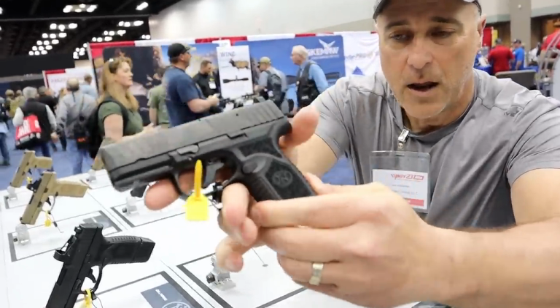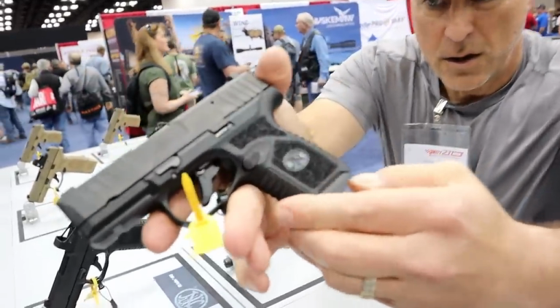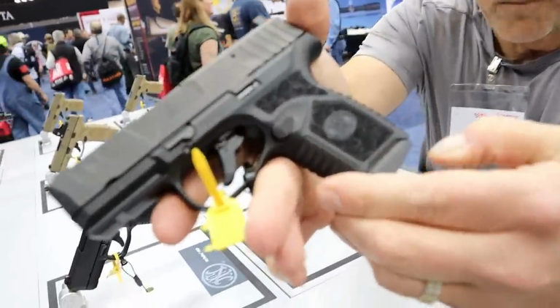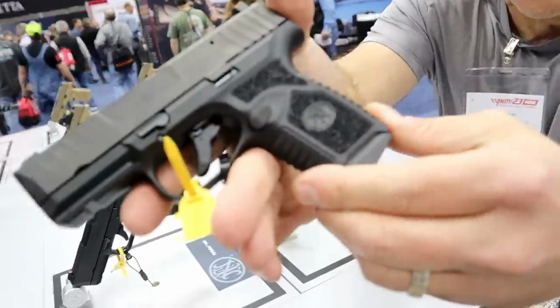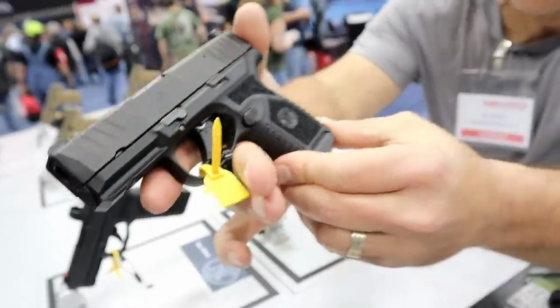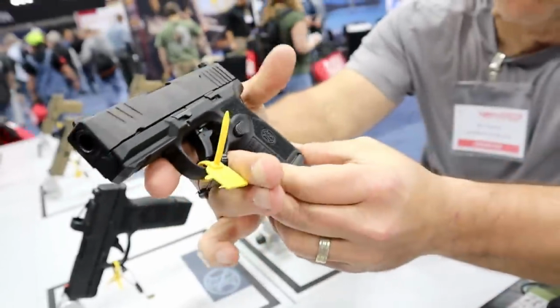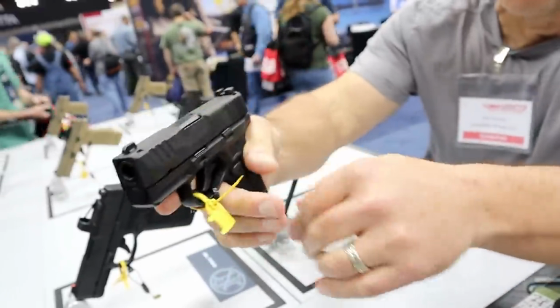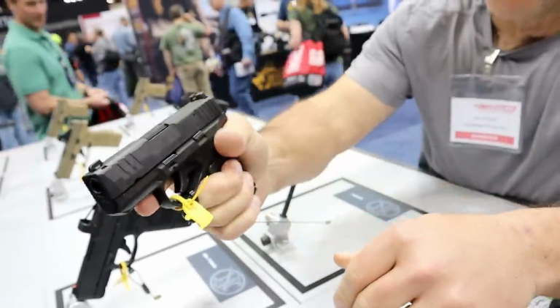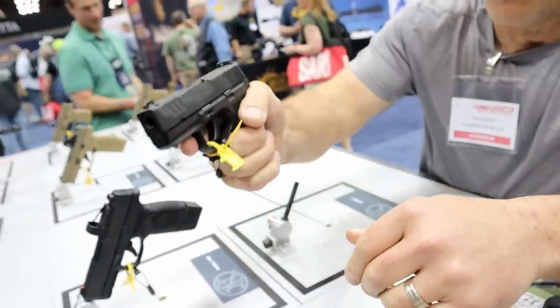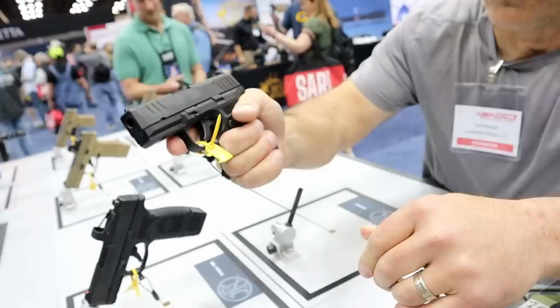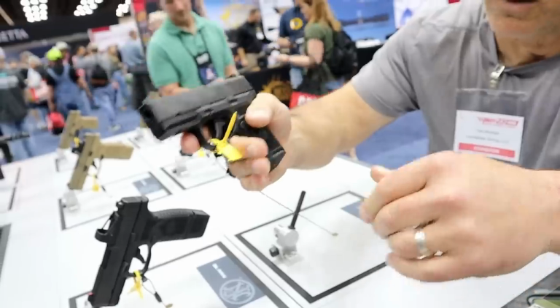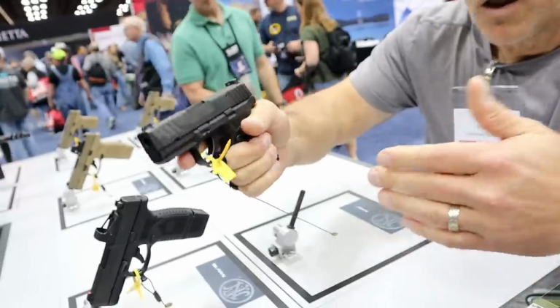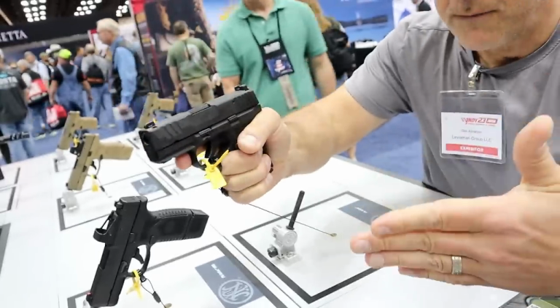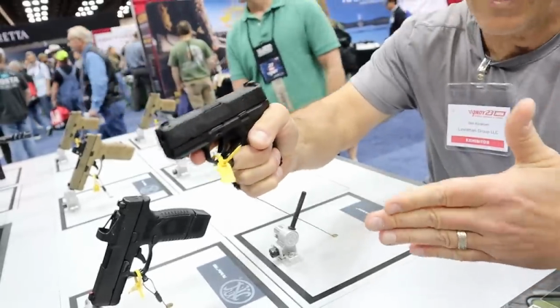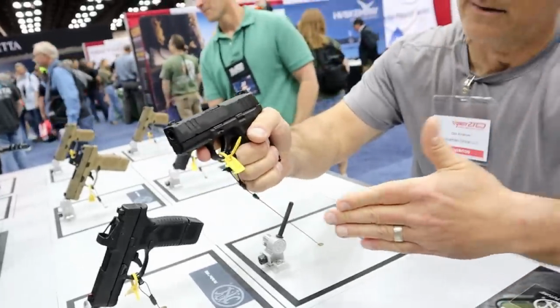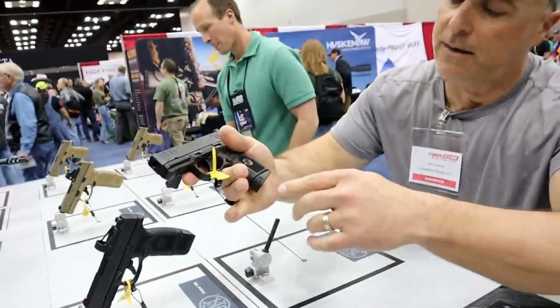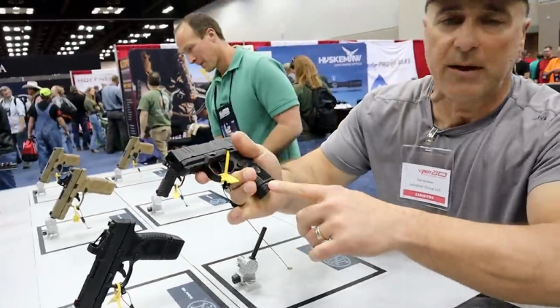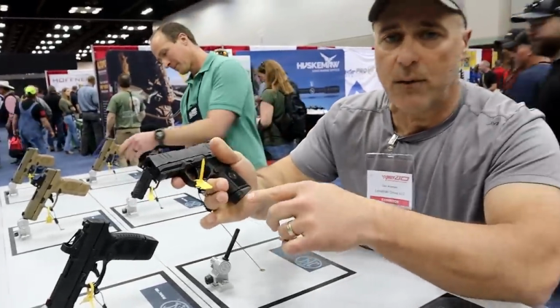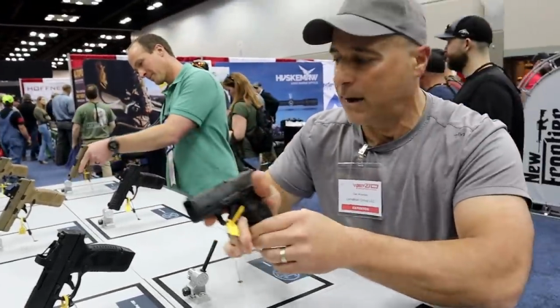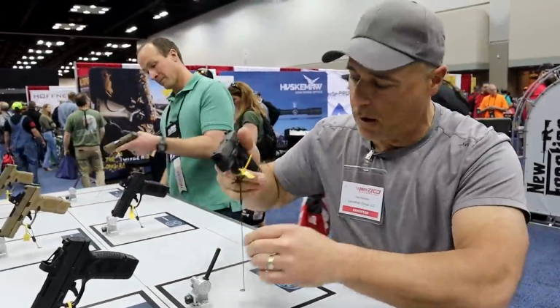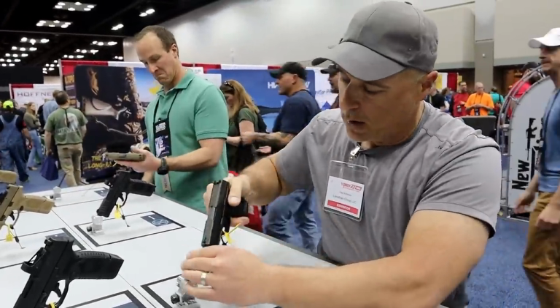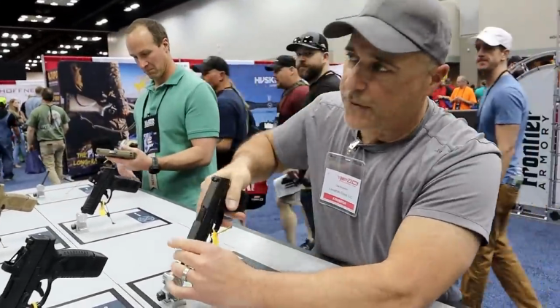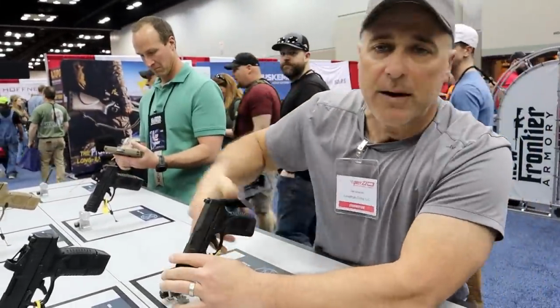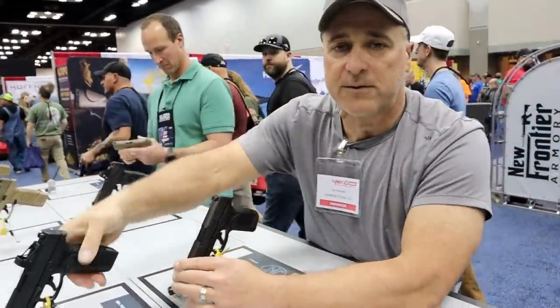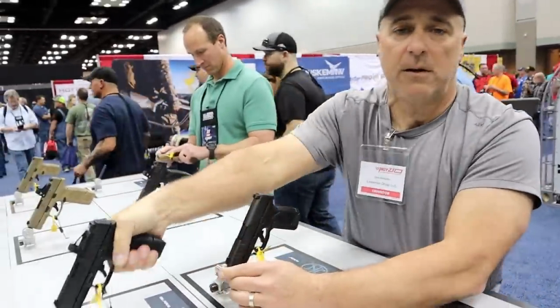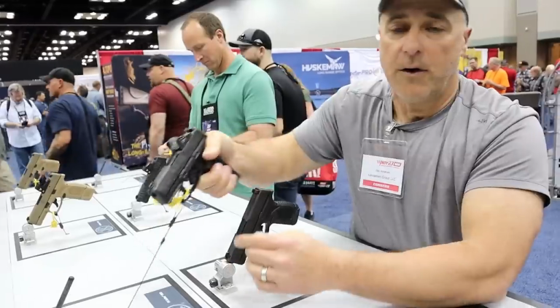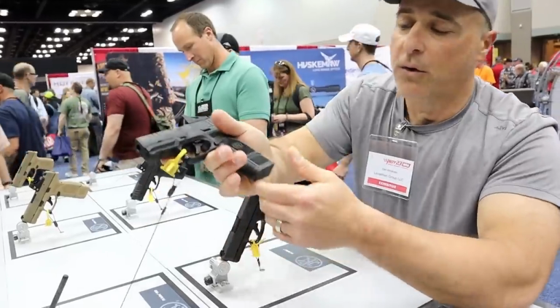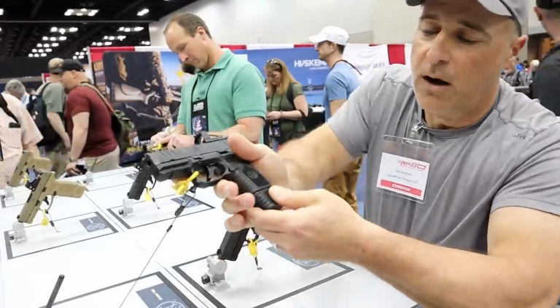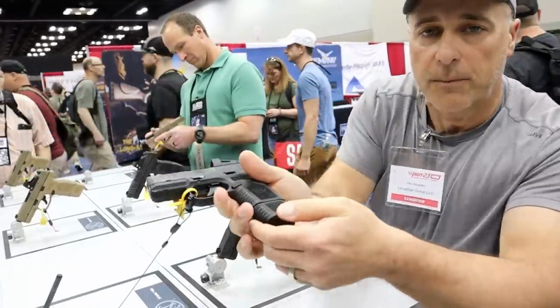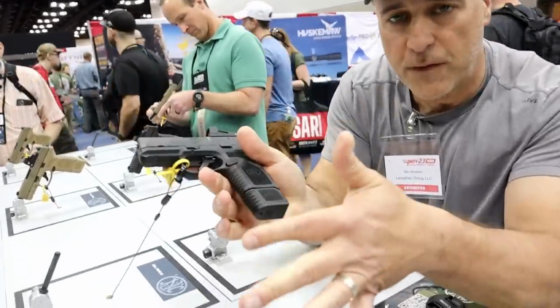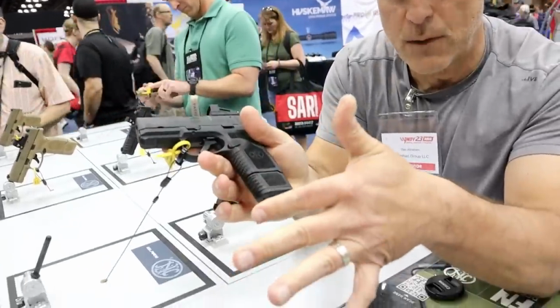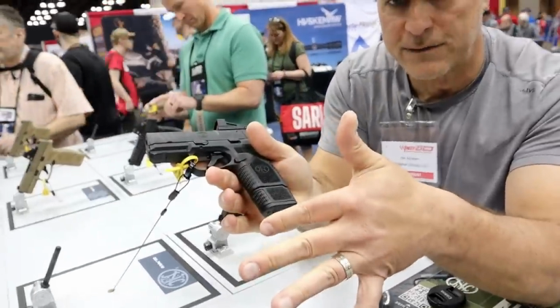No back straps or anything available, but I'm able to get three-finger contact on it even with the 11 round magazine. One thing that makes this very cool is that it also comes with a 15 round magazine.